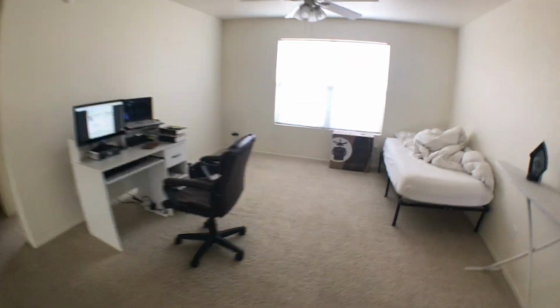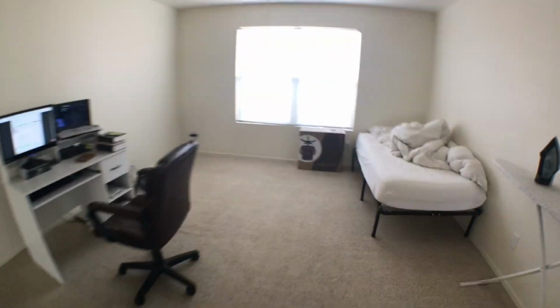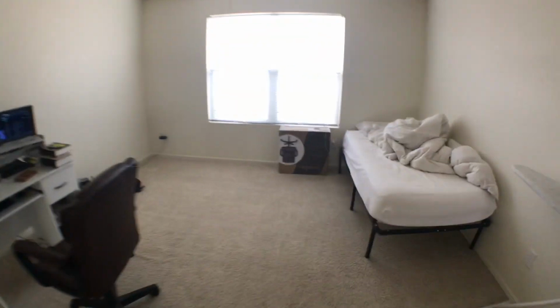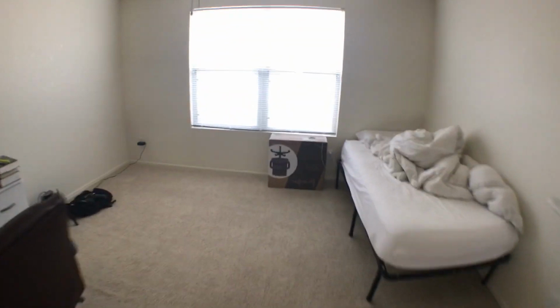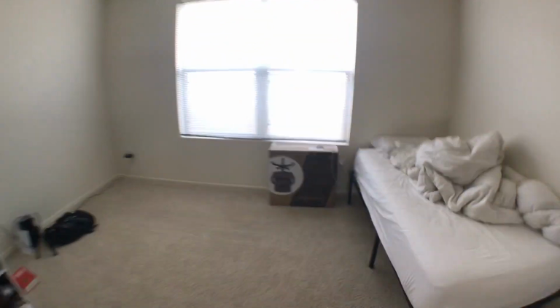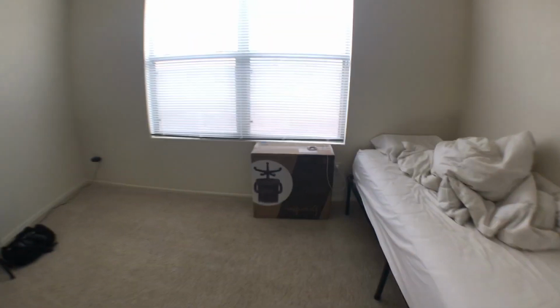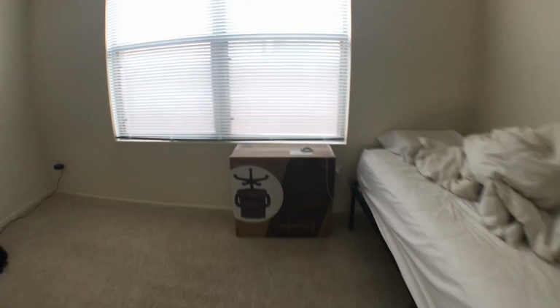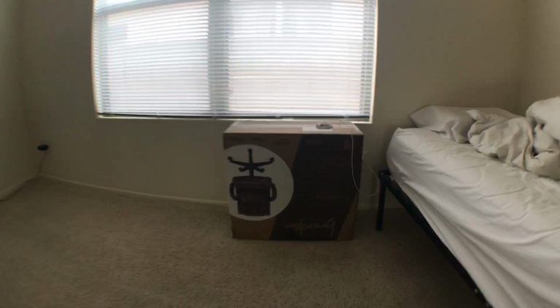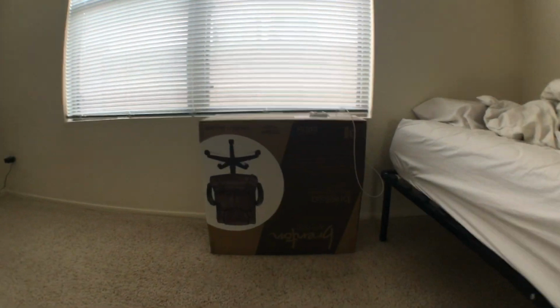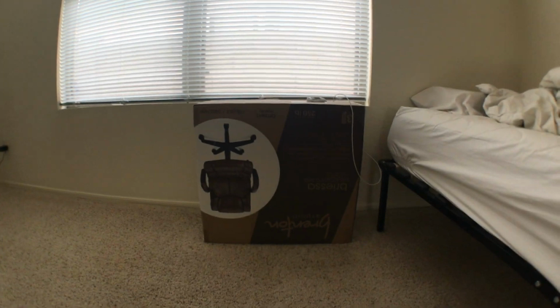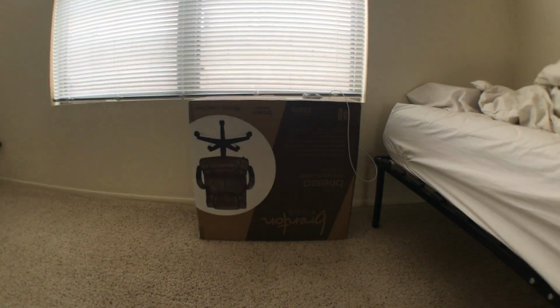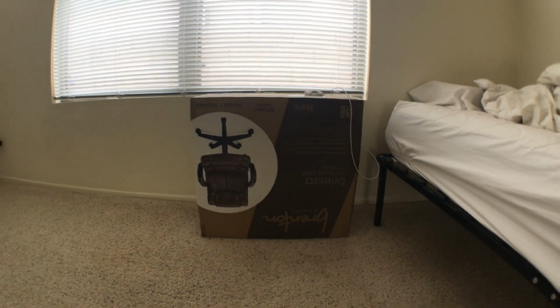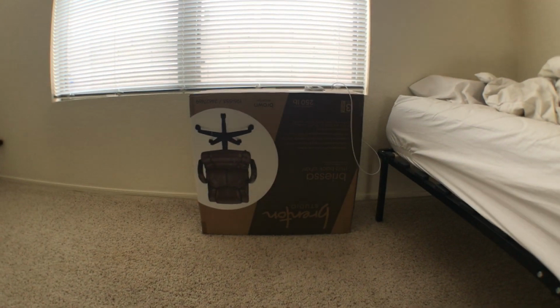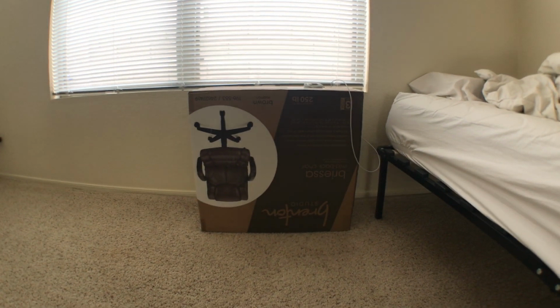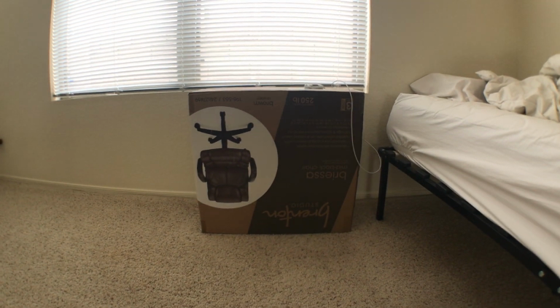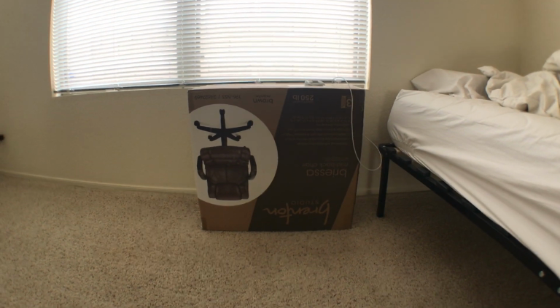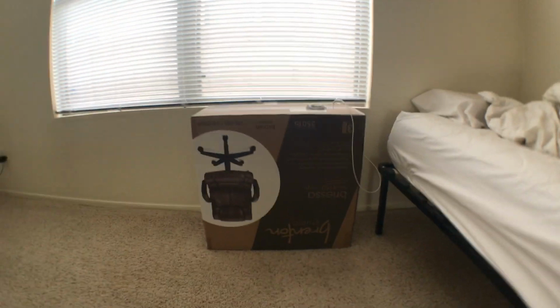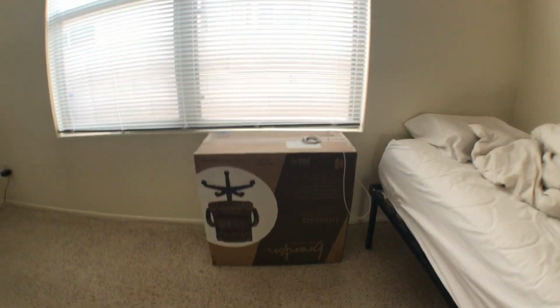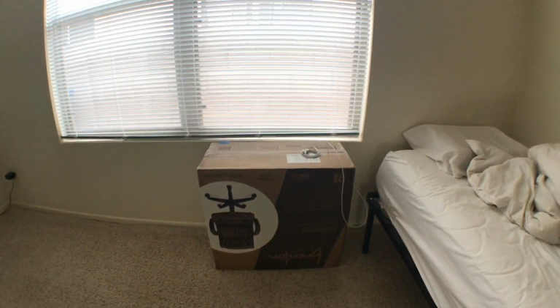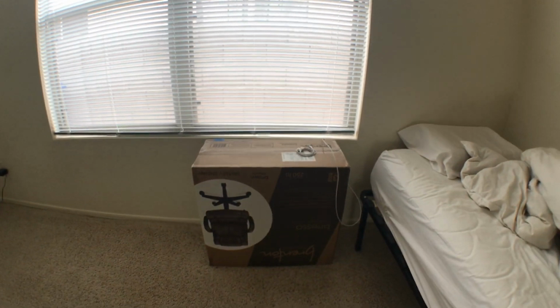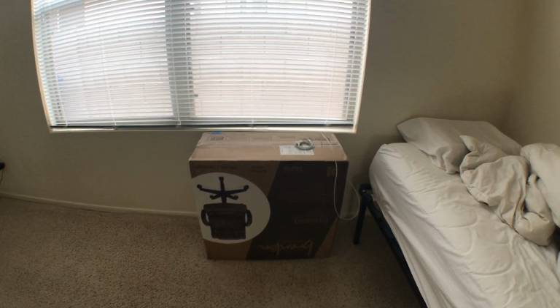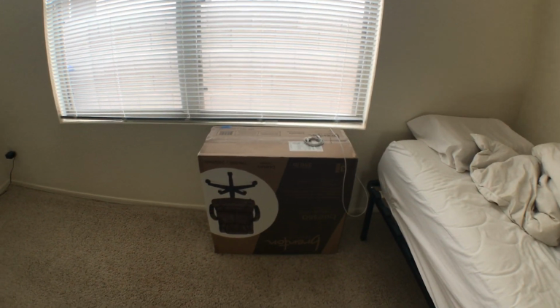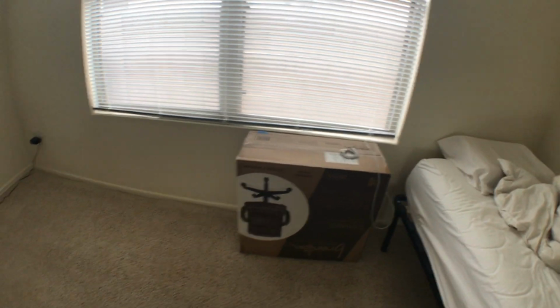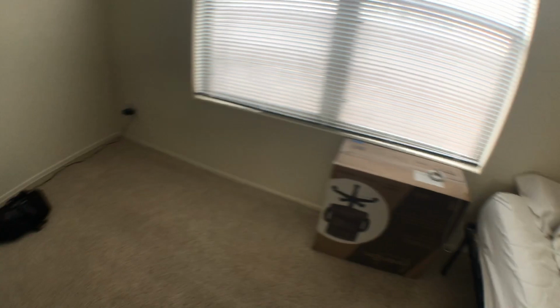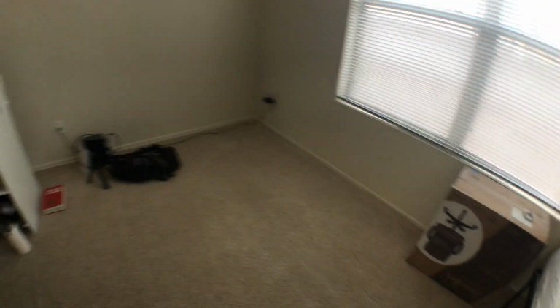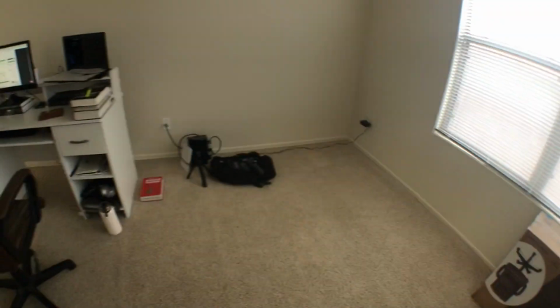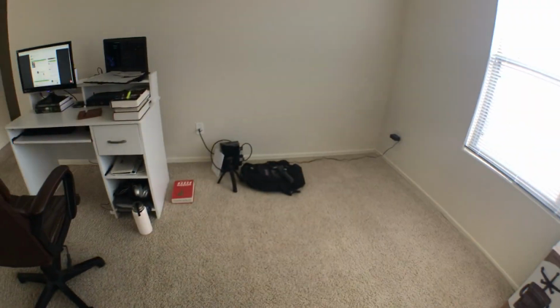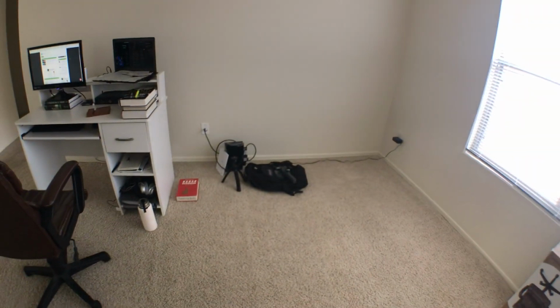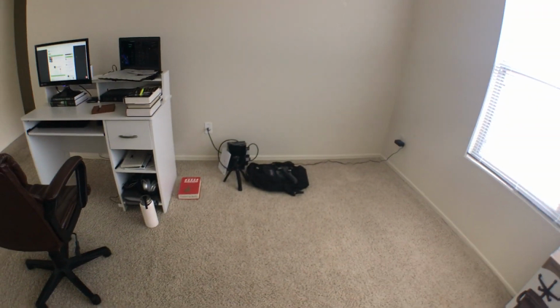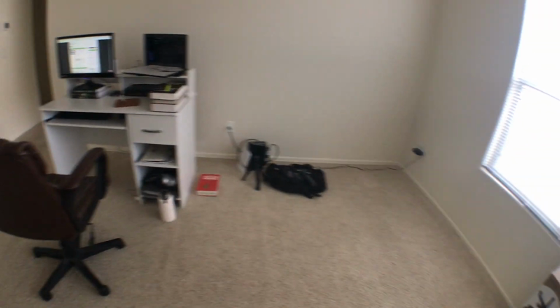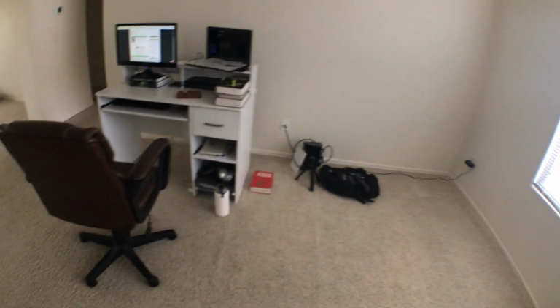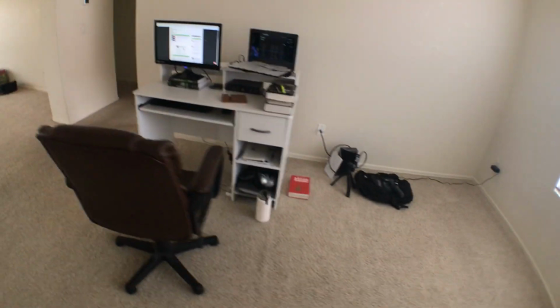And over here is a nightstand. That is the box that my office chair came in — that's where I put my phone, it charges at night. There's my backpack and there's my water bottle.